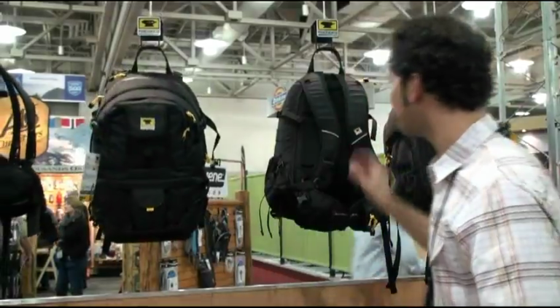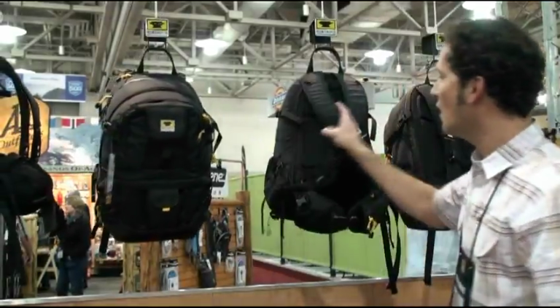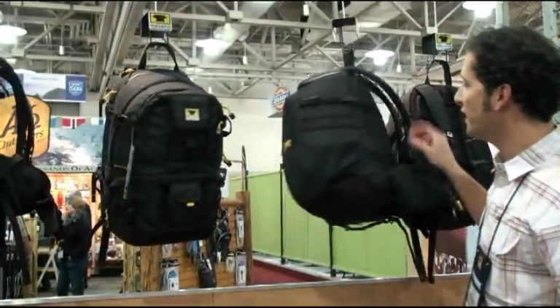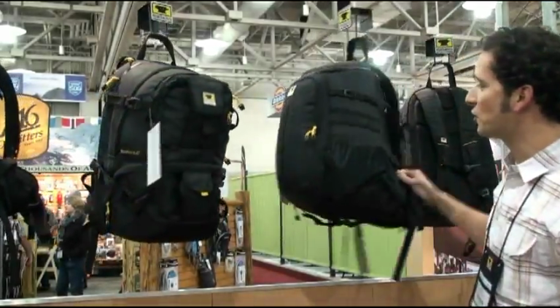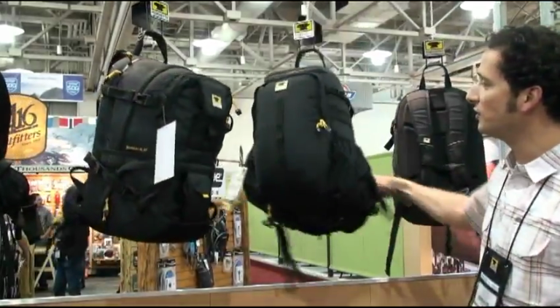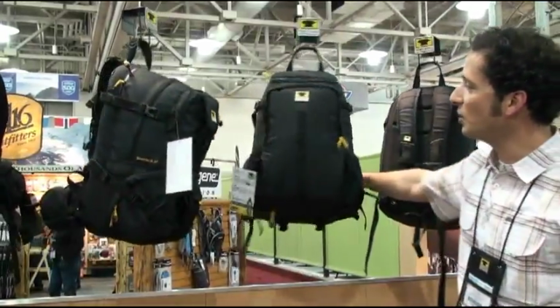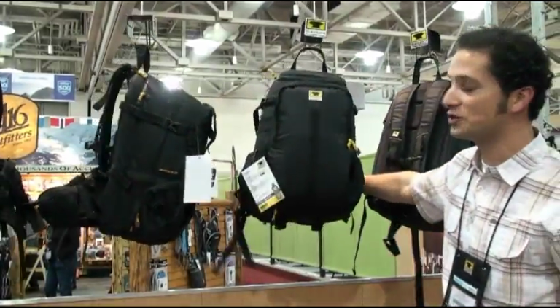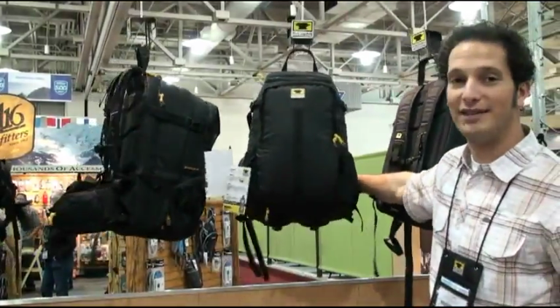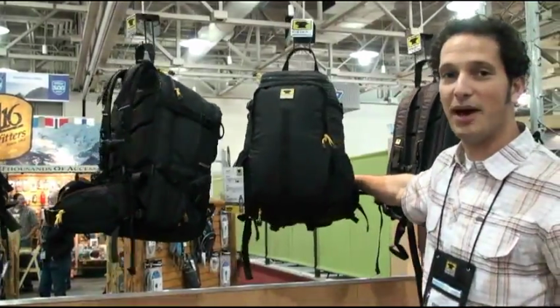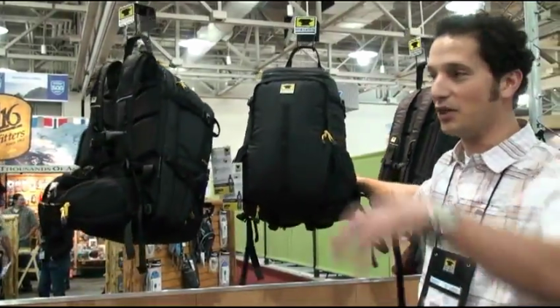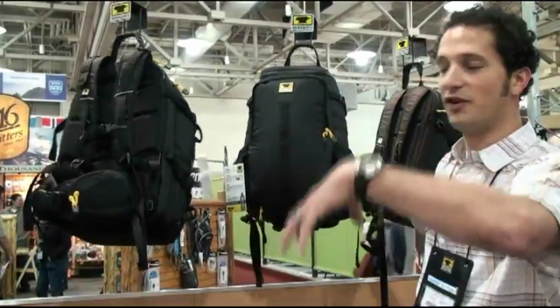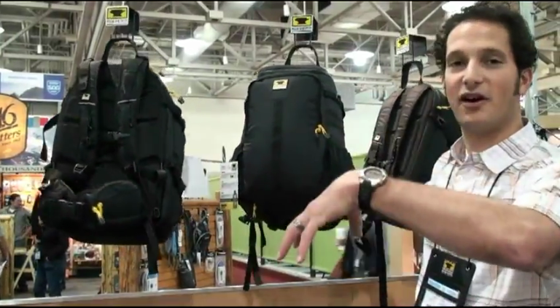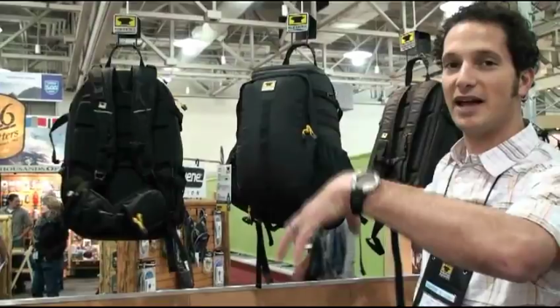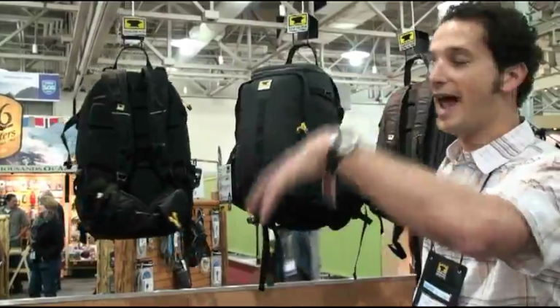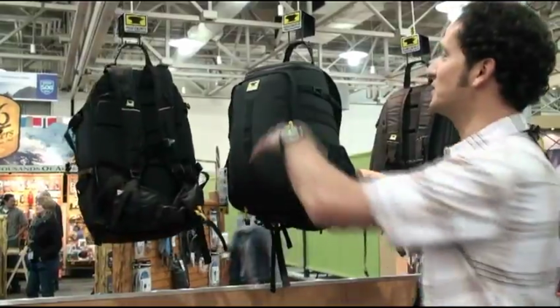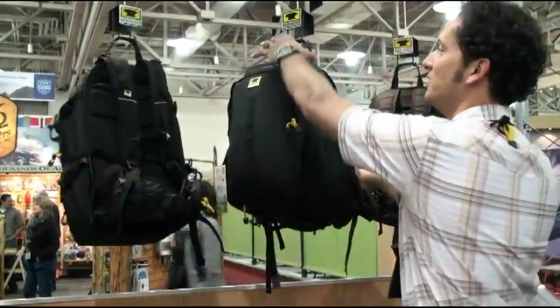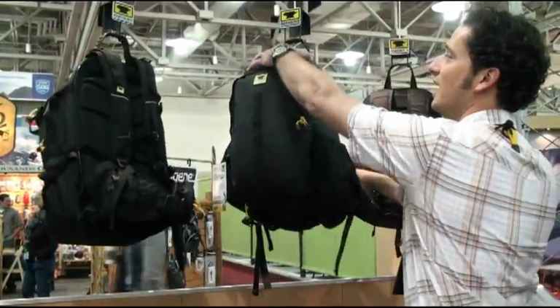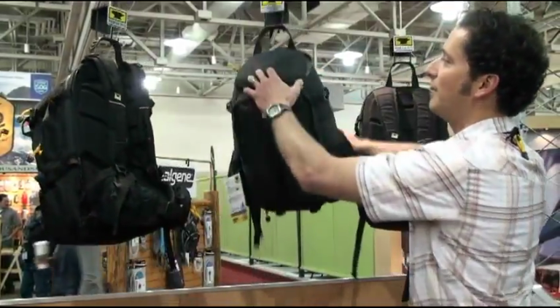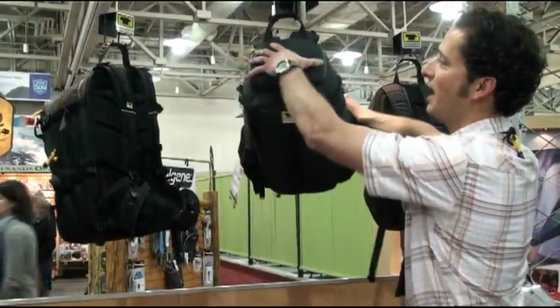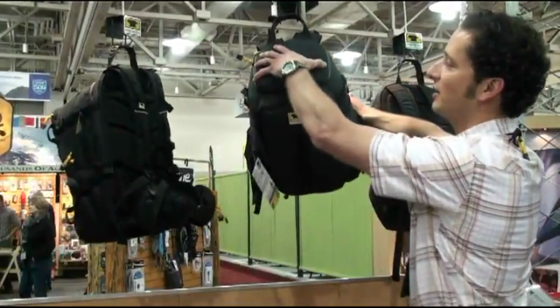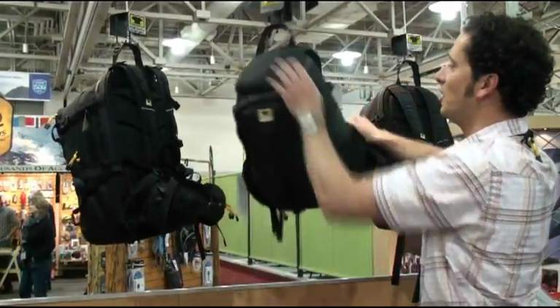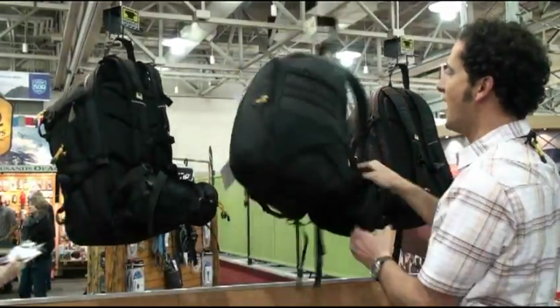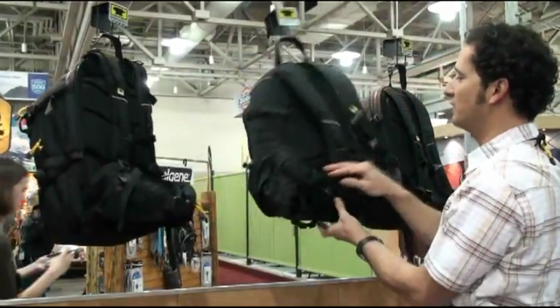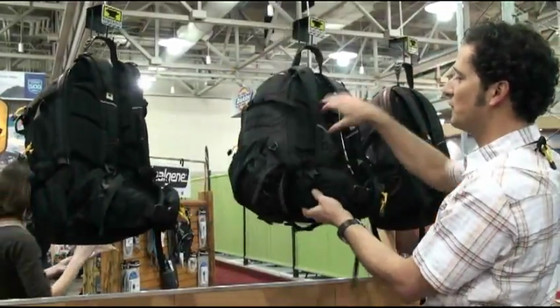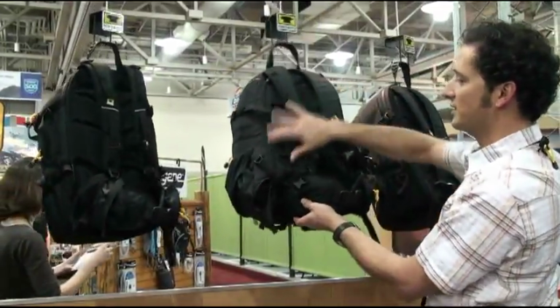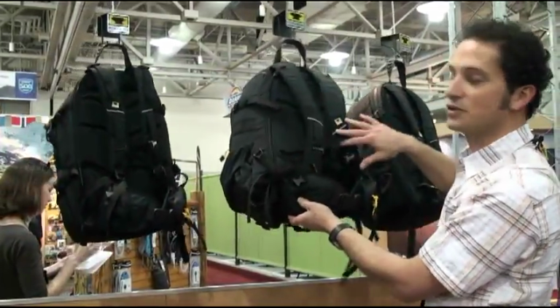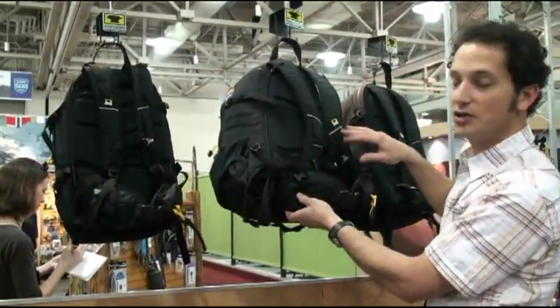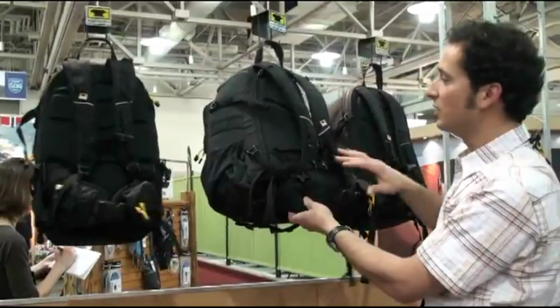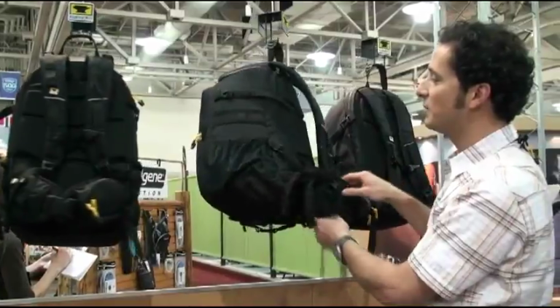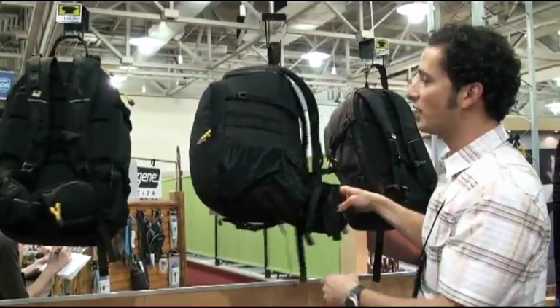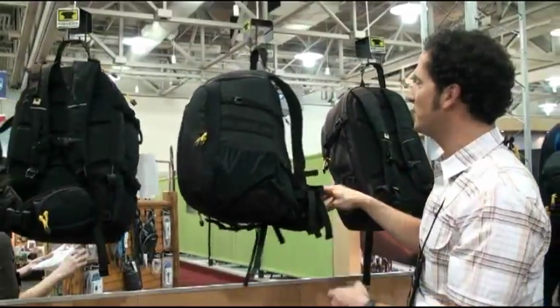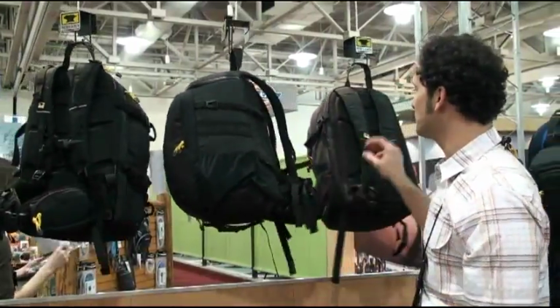On down to the Quantum, which is just a great day pack with a digital SLR bag that hangs suspended inside the top of the bag, right like so, and gives you rear access gear storage. Really nice hip belt, great suspension system.